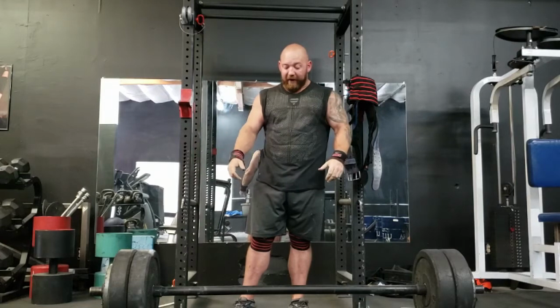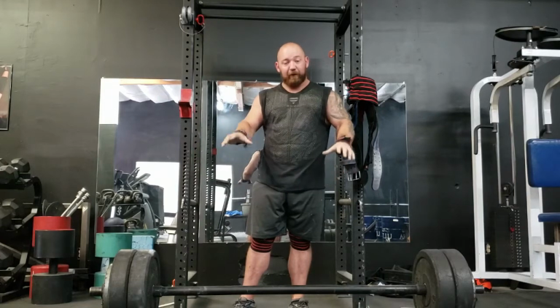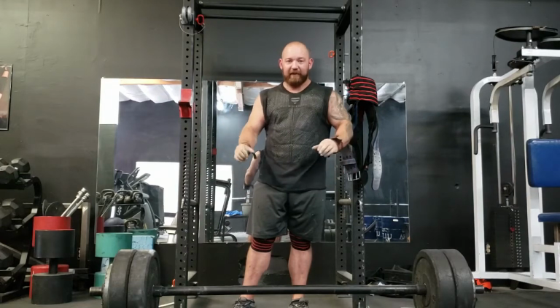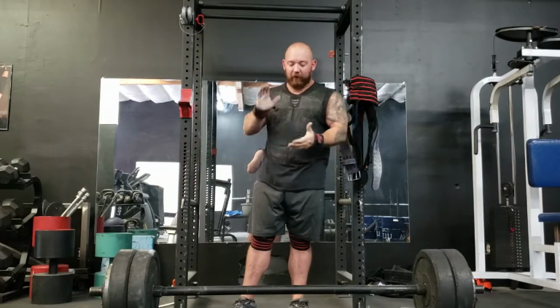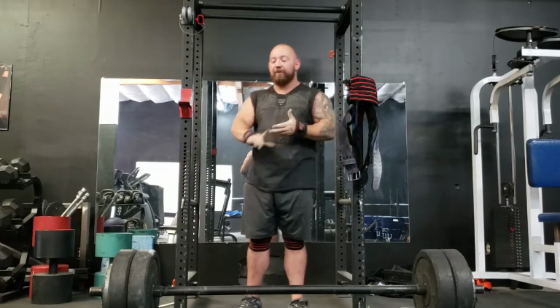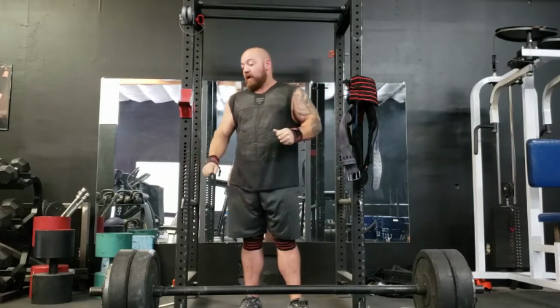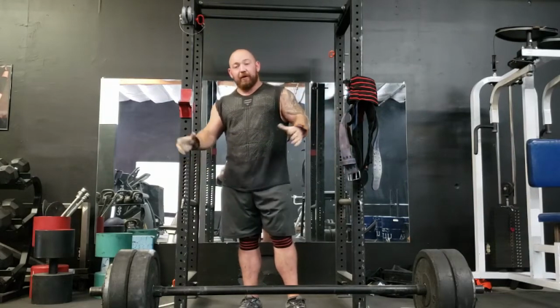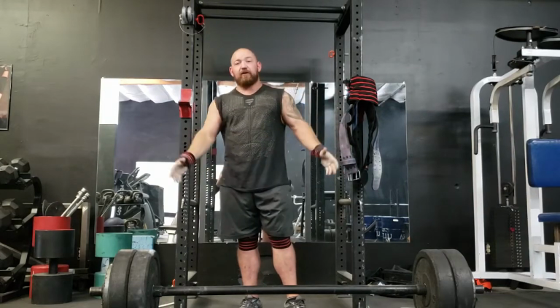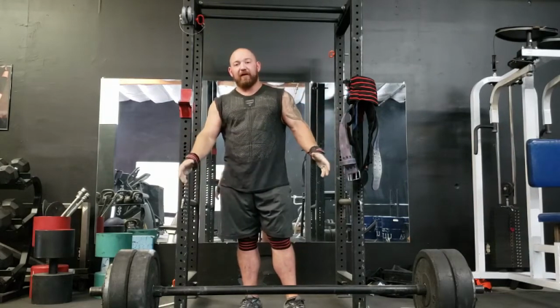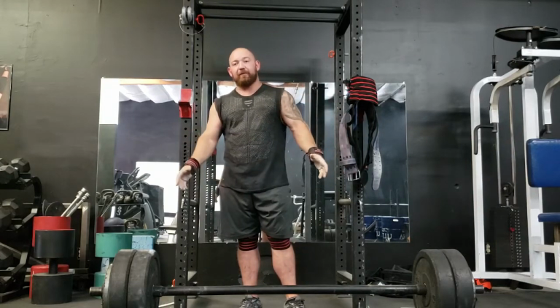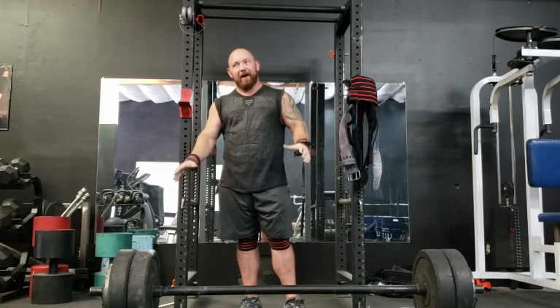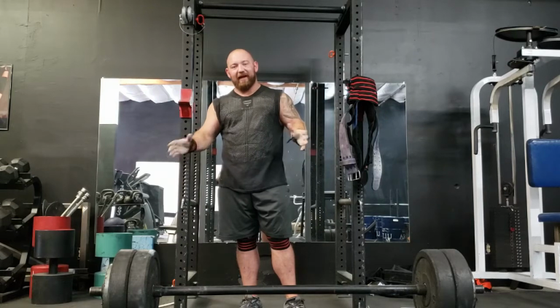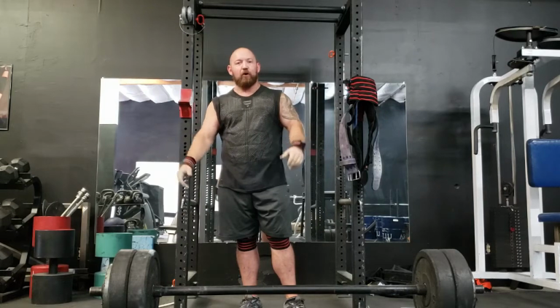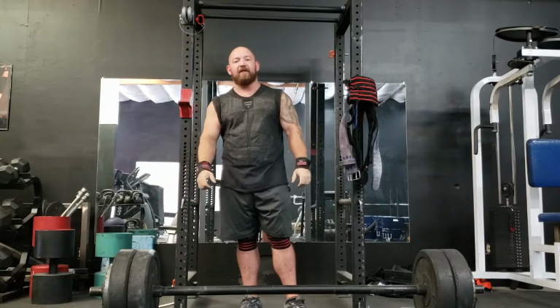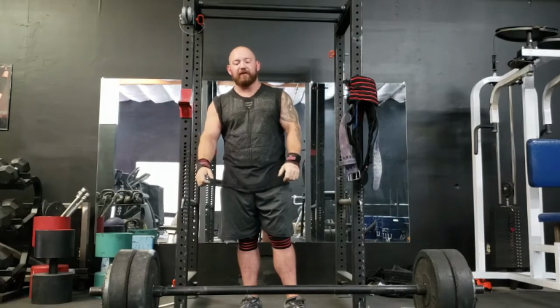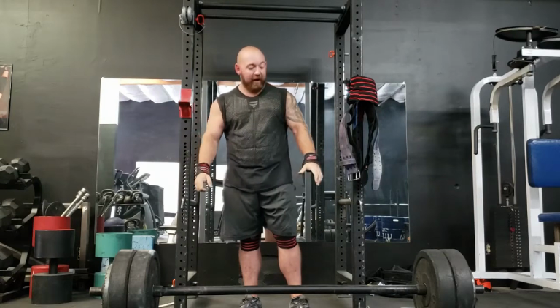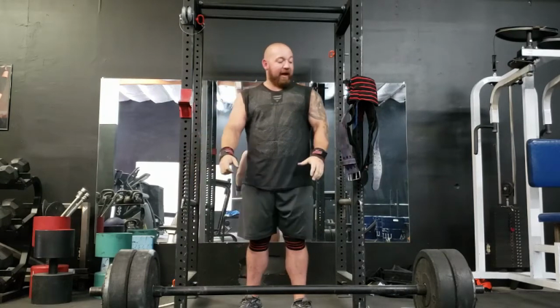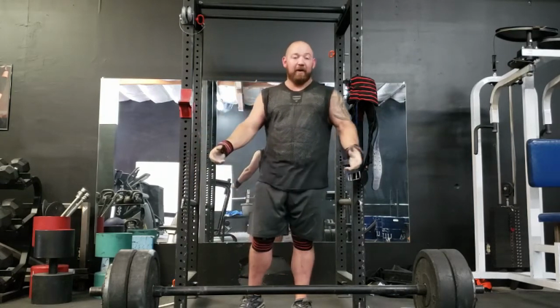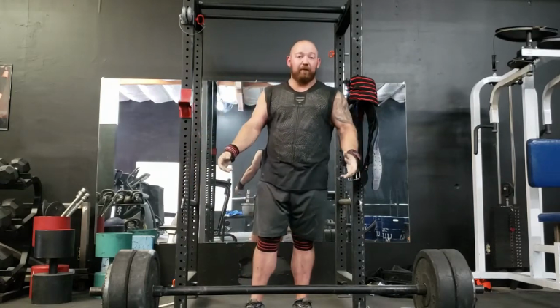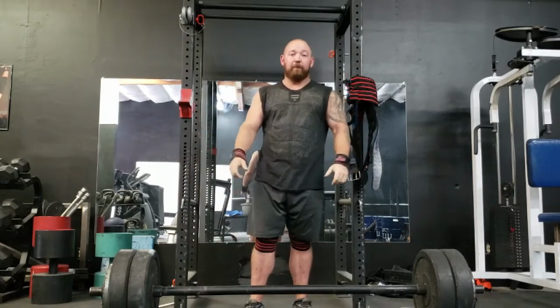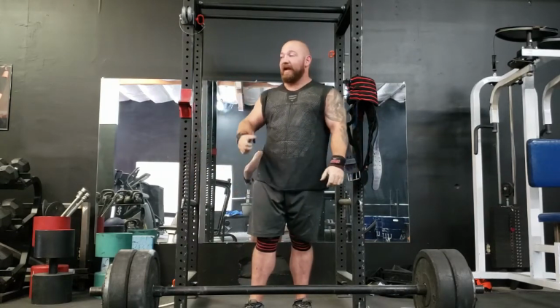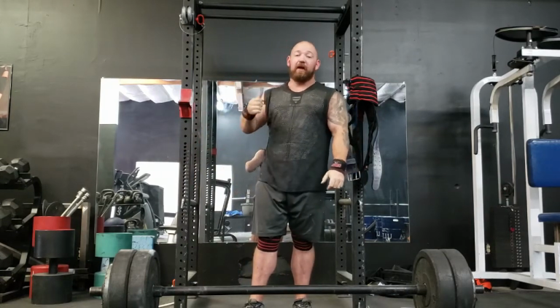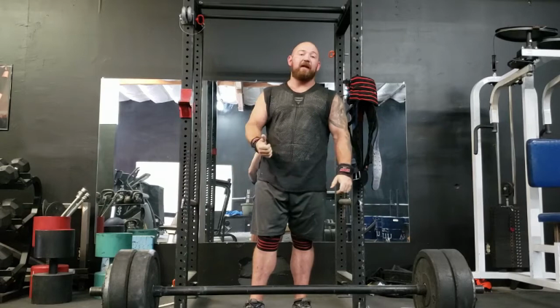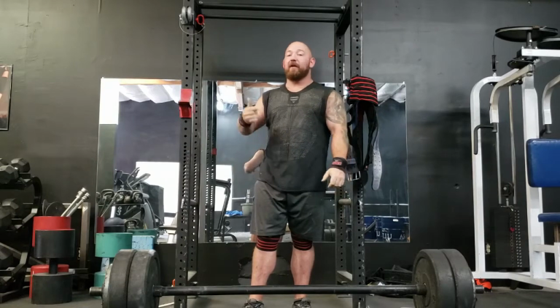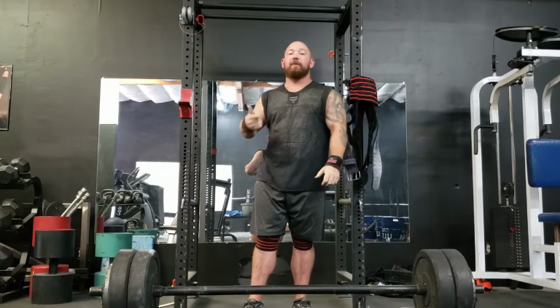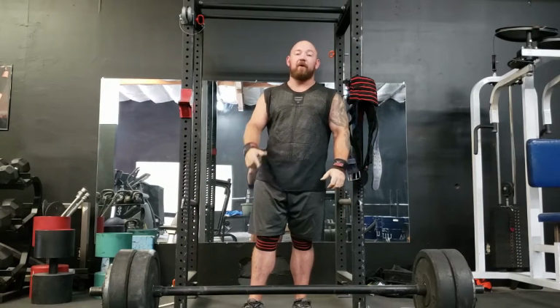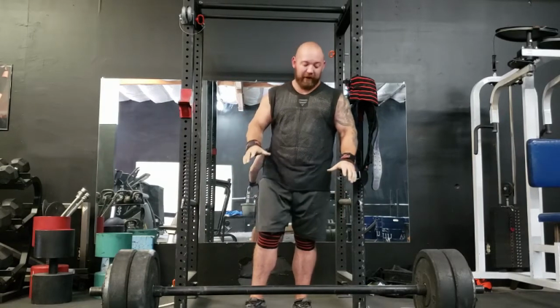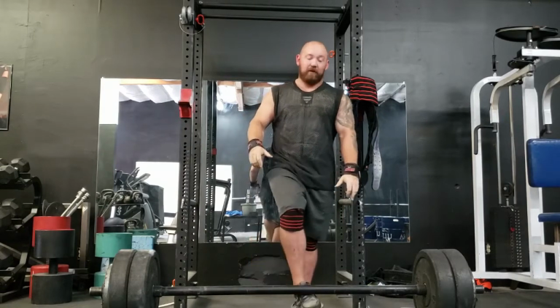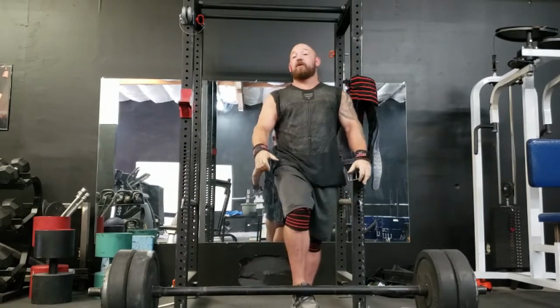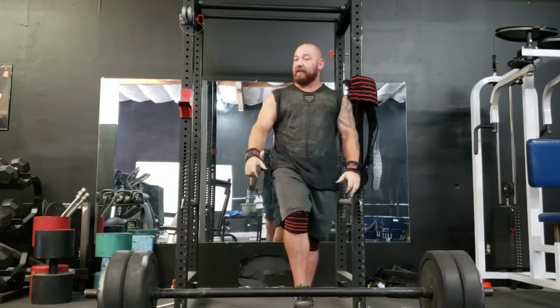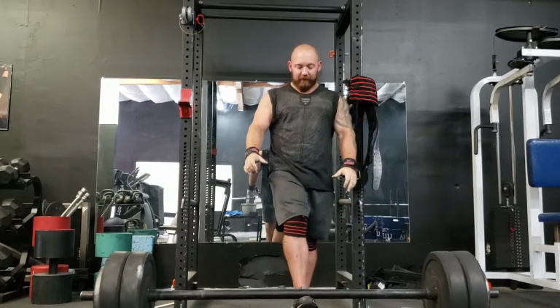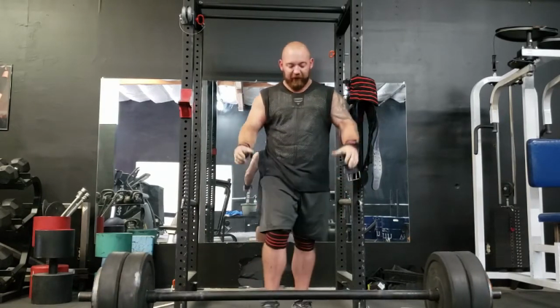So, I've got 250 today — about 80% of the contest weight — and I'm going to knock off a bunch of triples. I'm working on speed, being crisp, hitting all my marks. A little rusty, so be gentle.